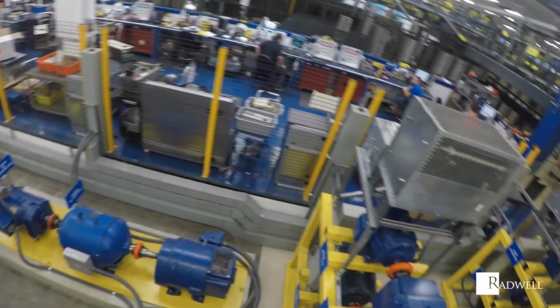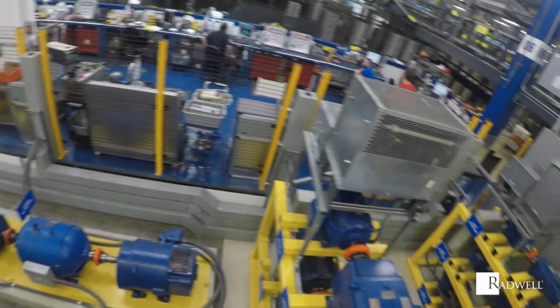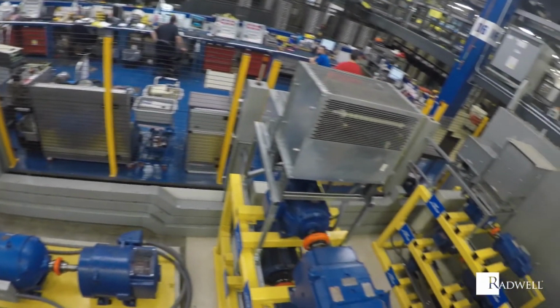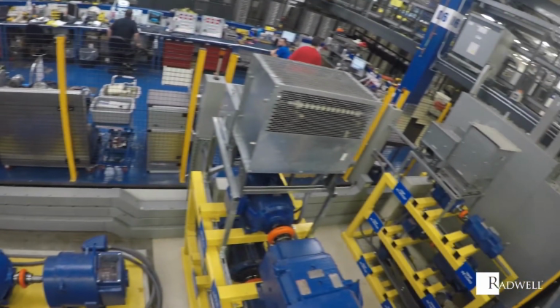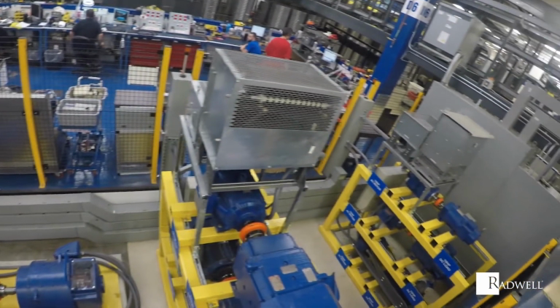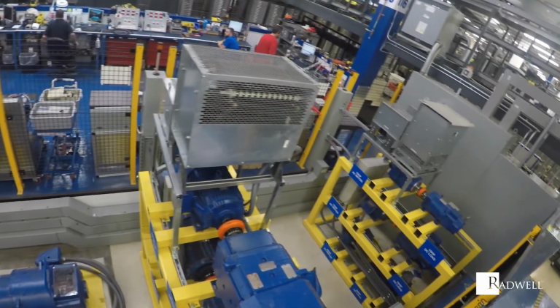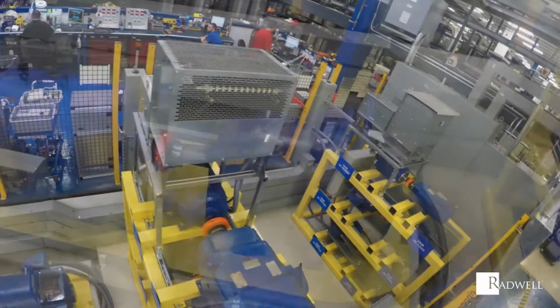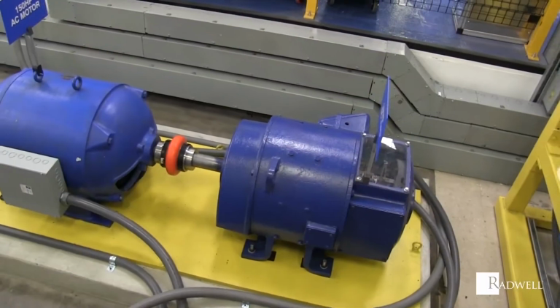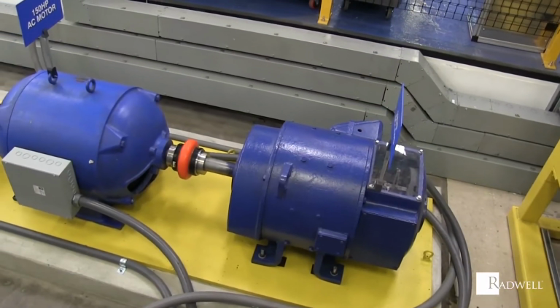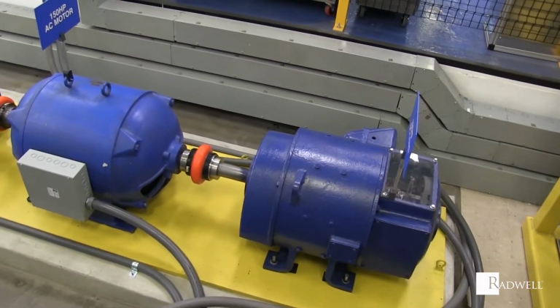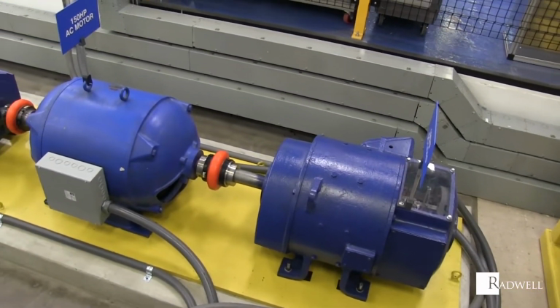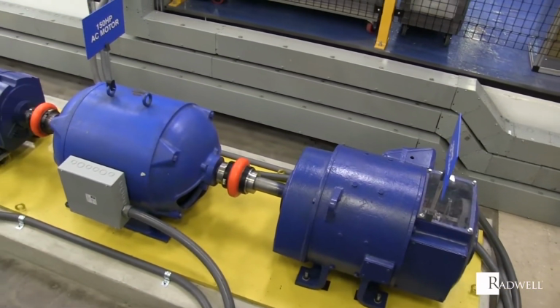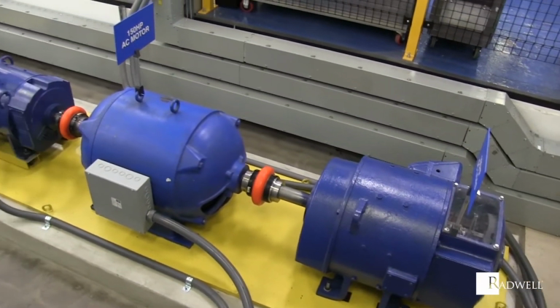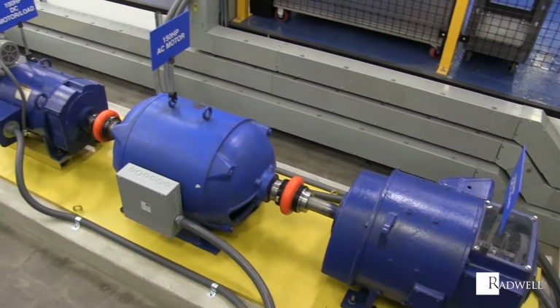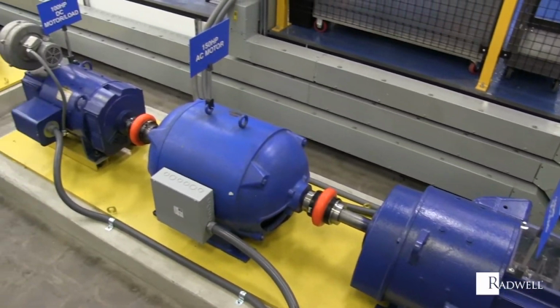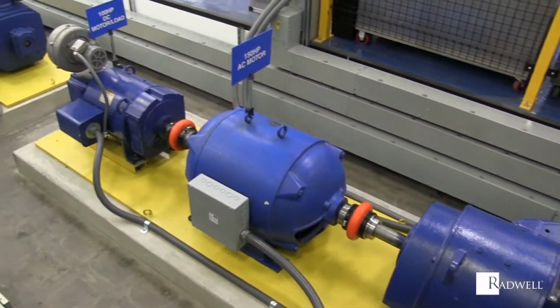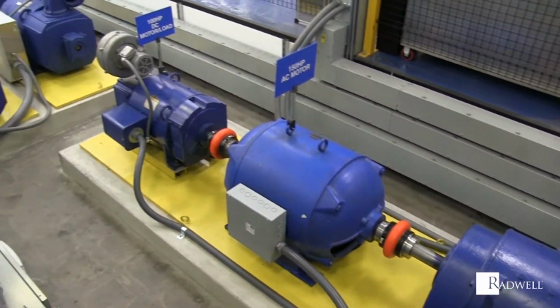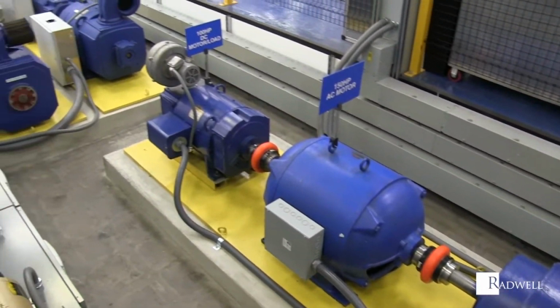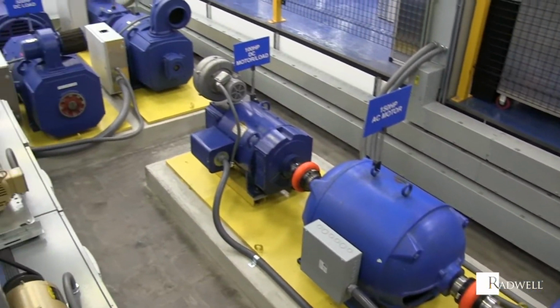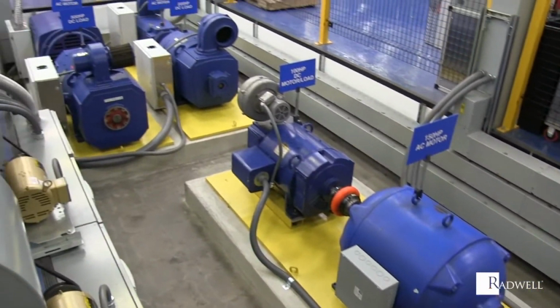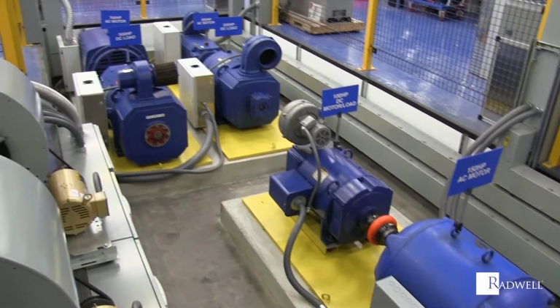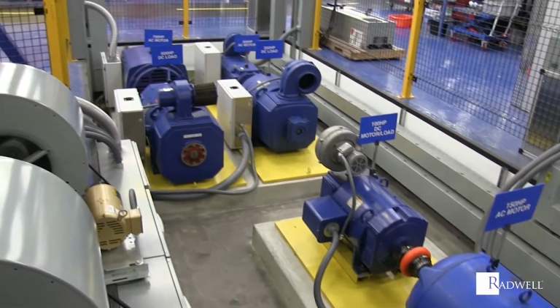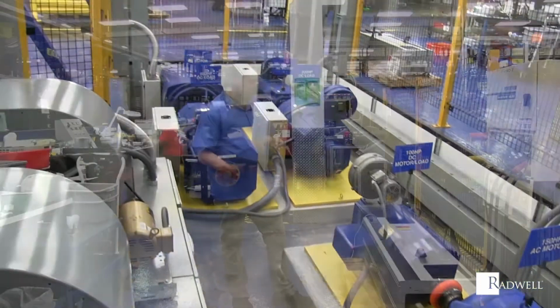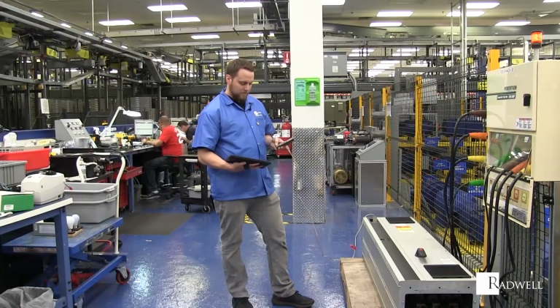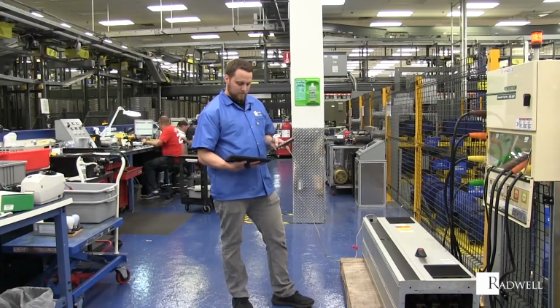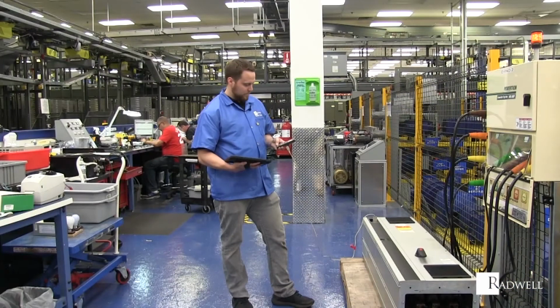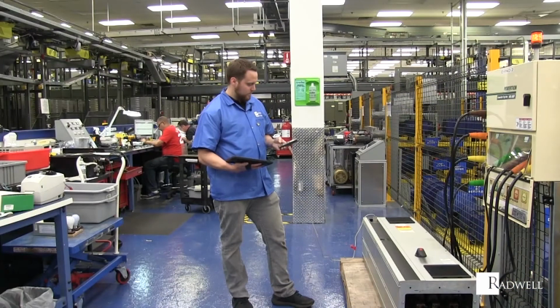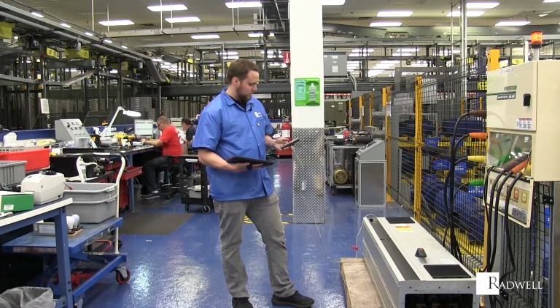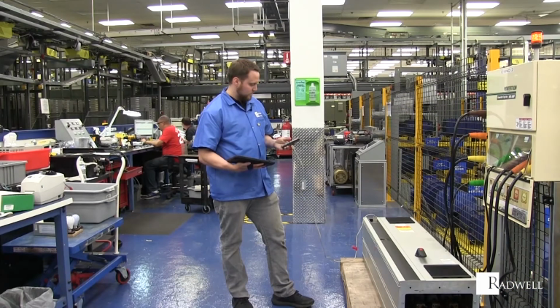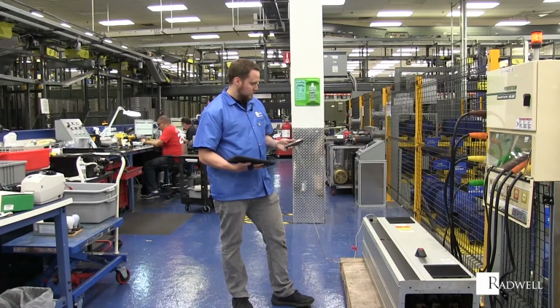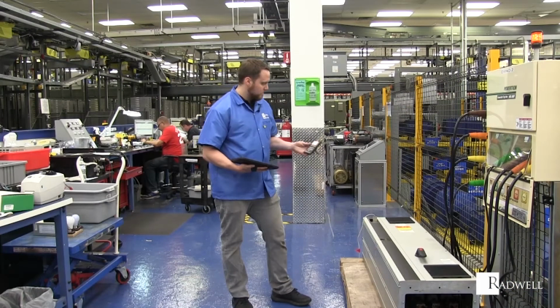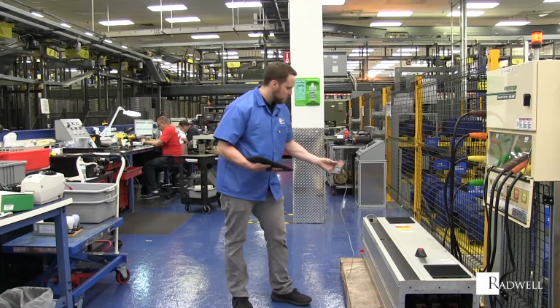Industrial manufacturers use different types of dynamometers every day to test the required amount of power needed to run a machine. These are an essential tool being used to determine the power characteristics of the device being tested.